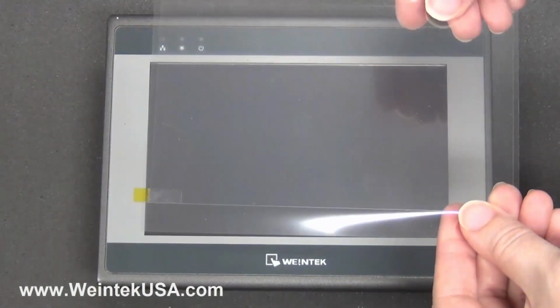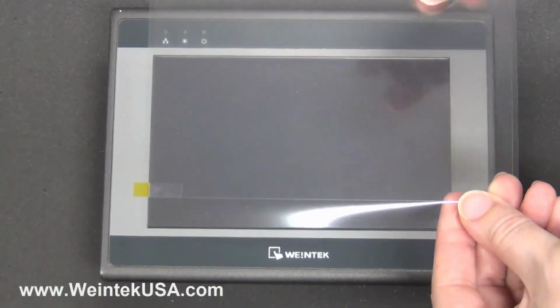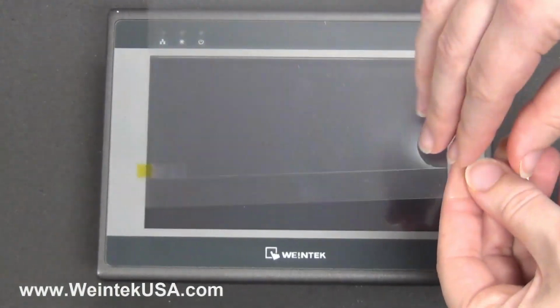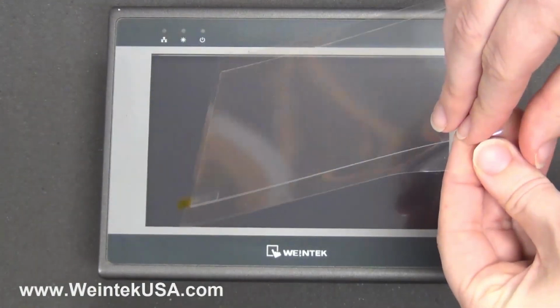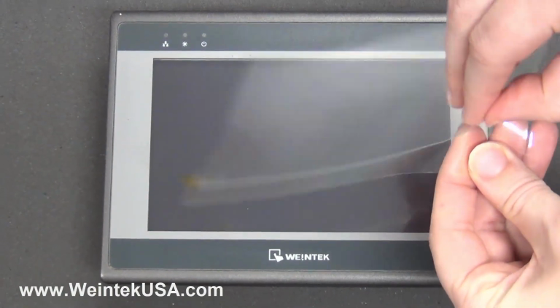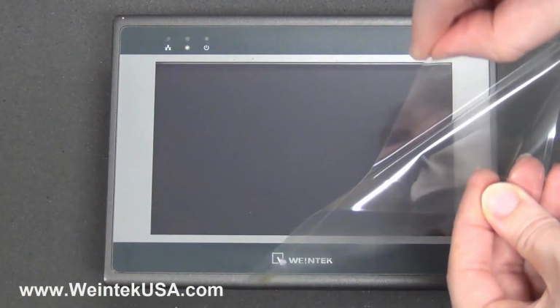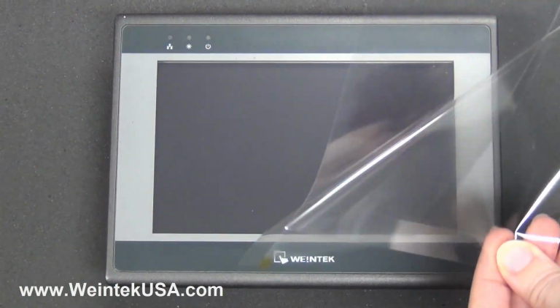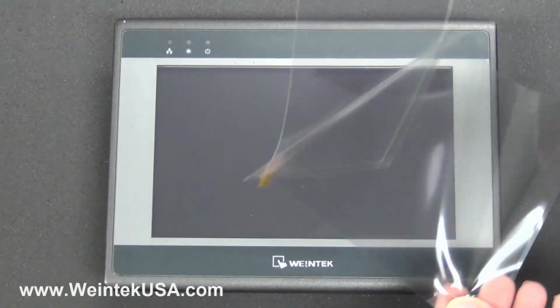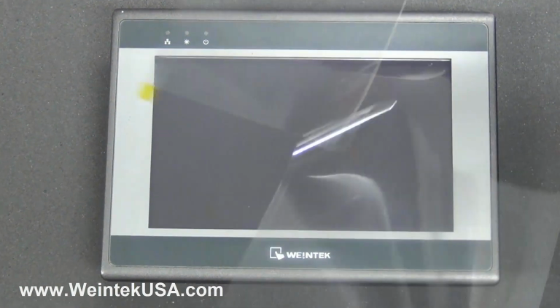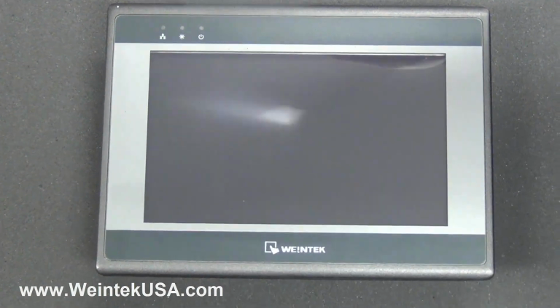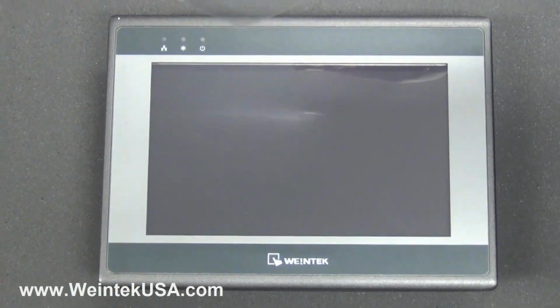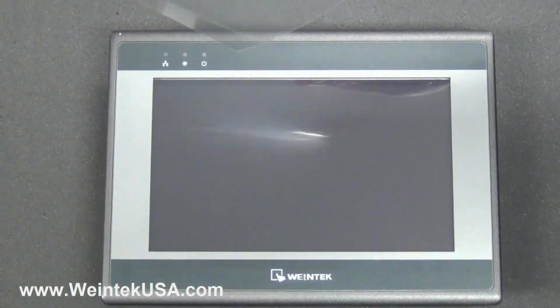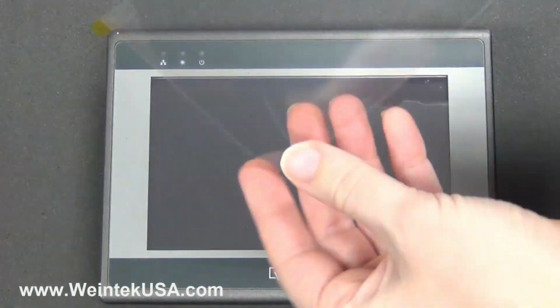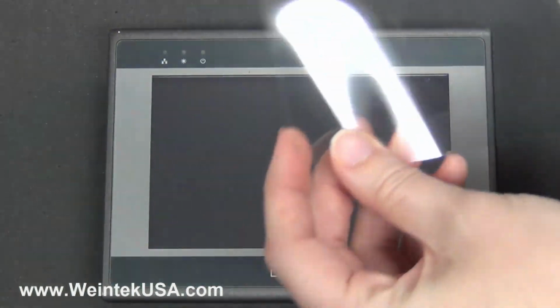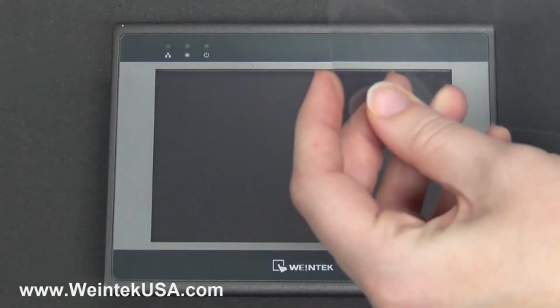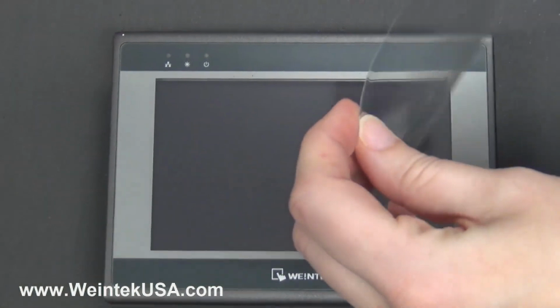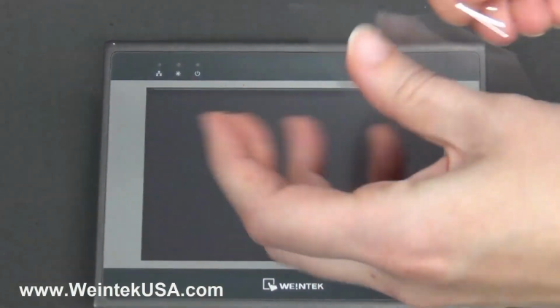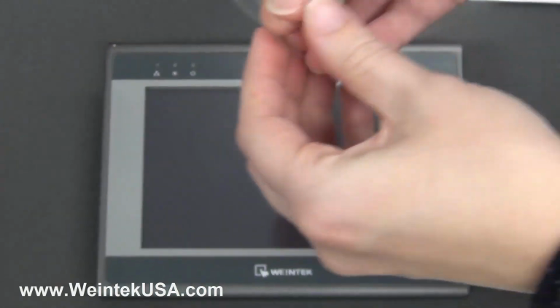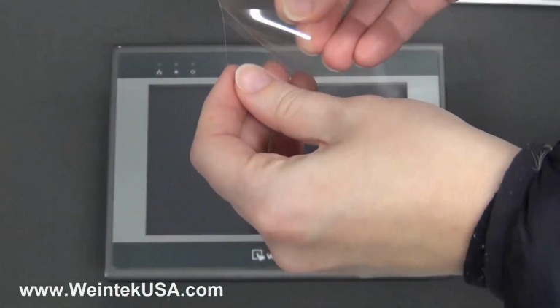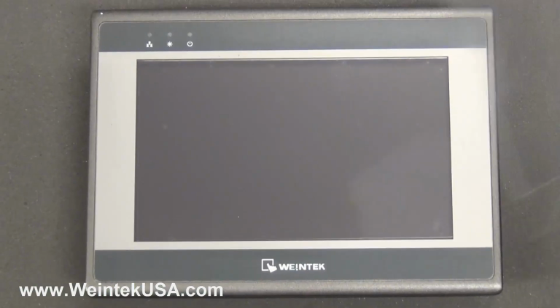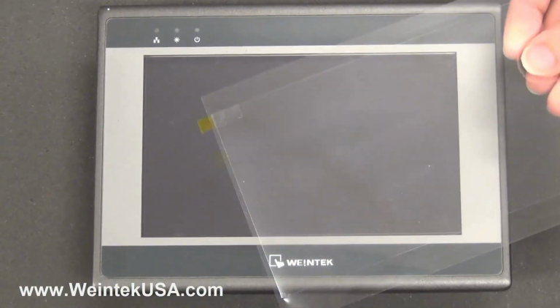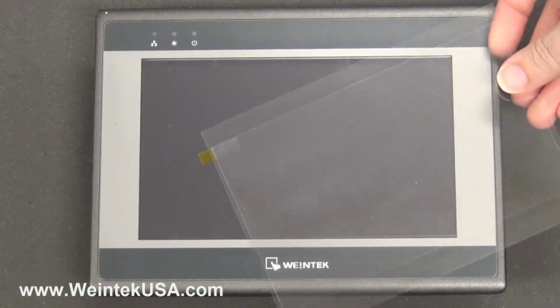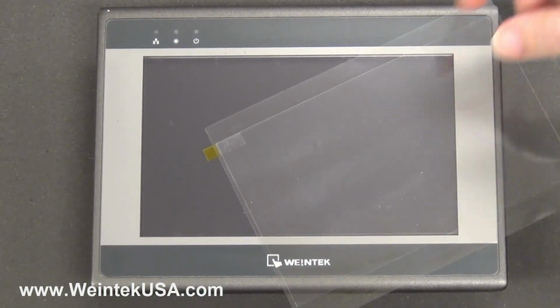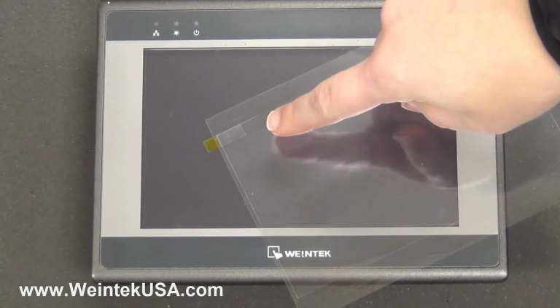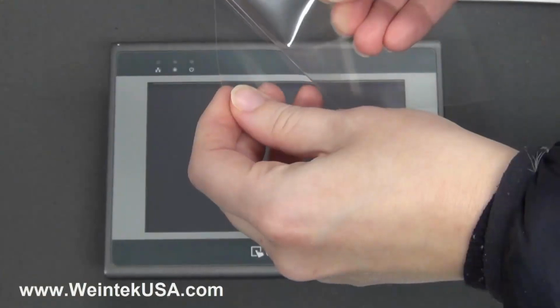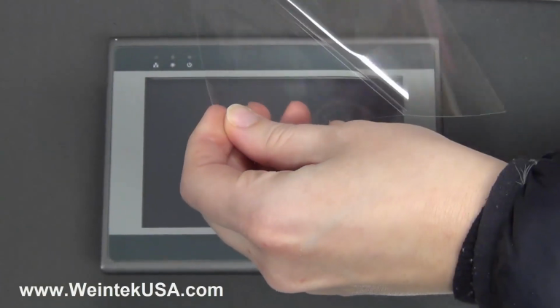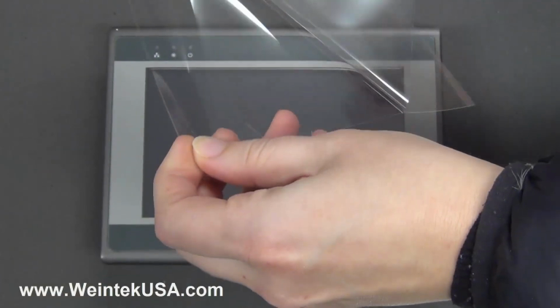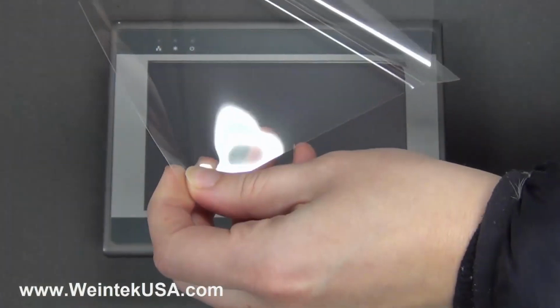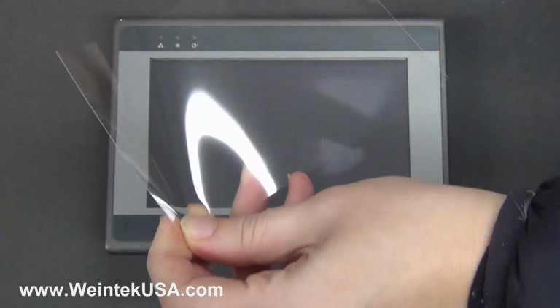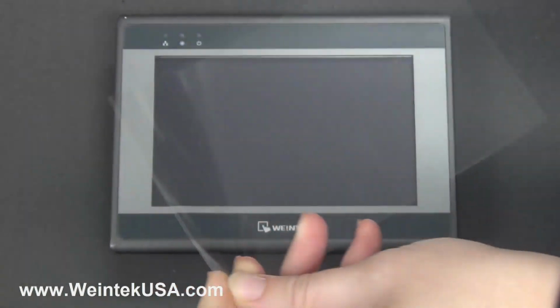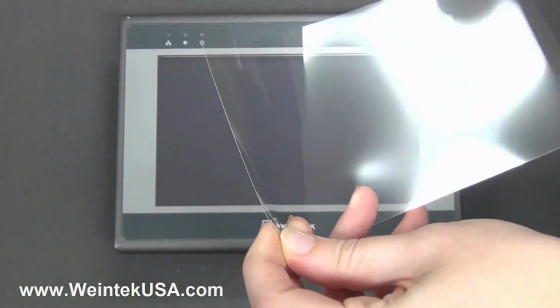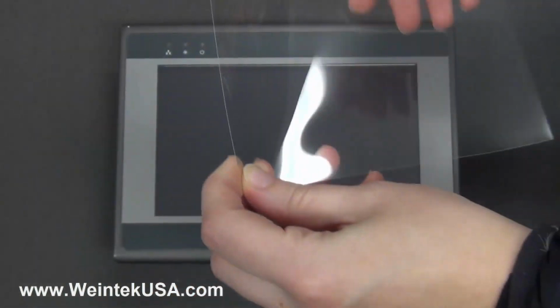First, peel the two film layers off of the screen protector. Next, grab the yellow square and peel off the final layer to reveal the sticky back.